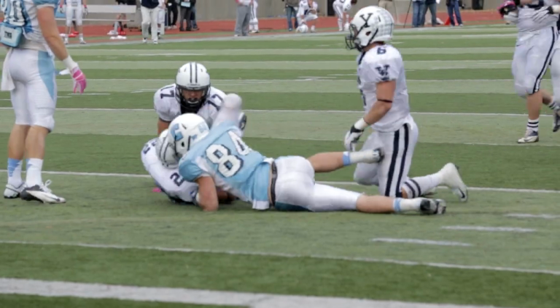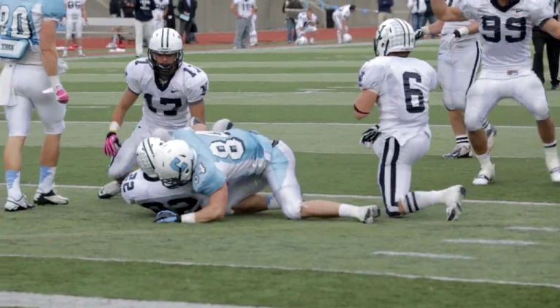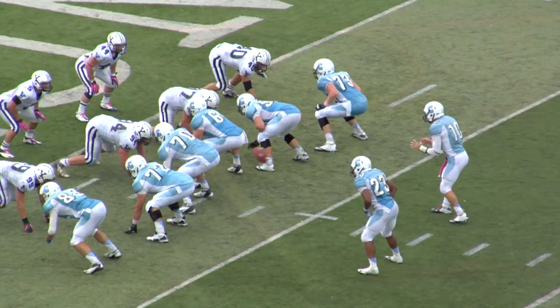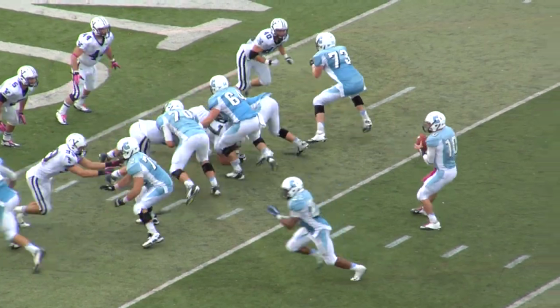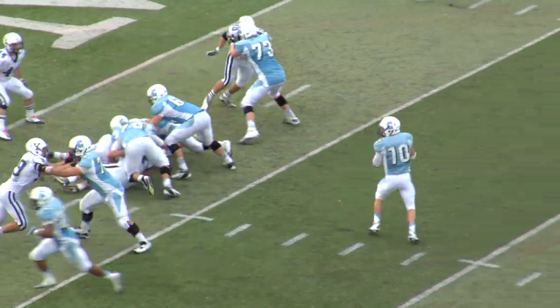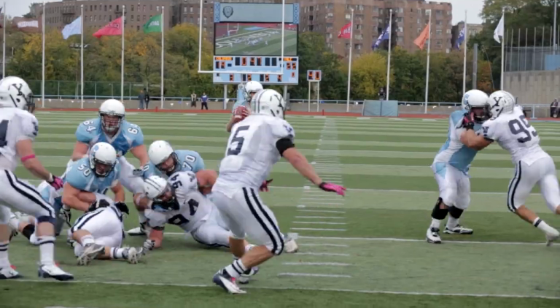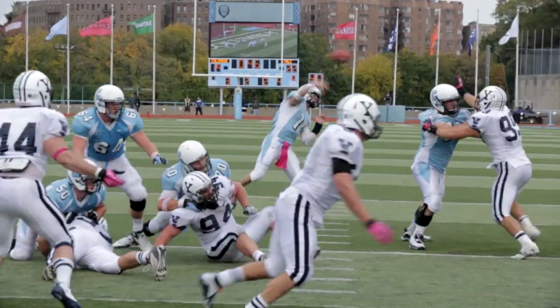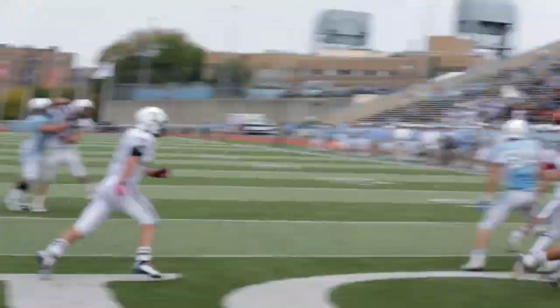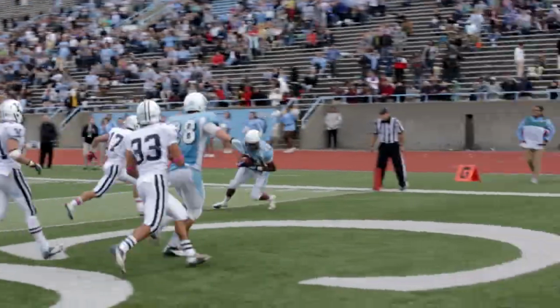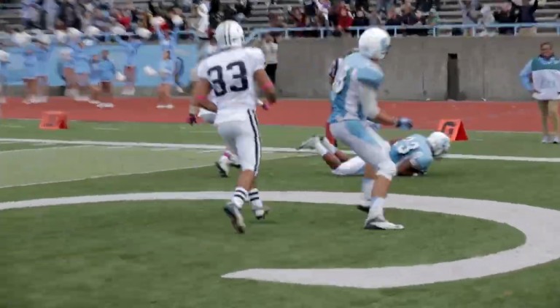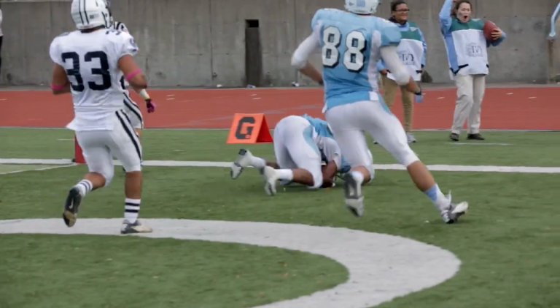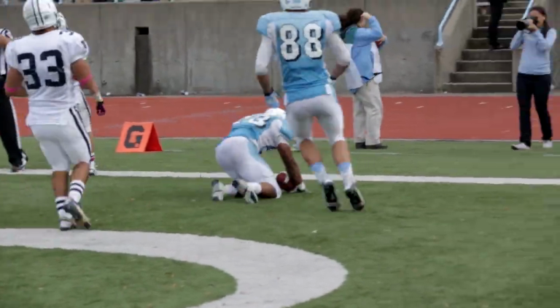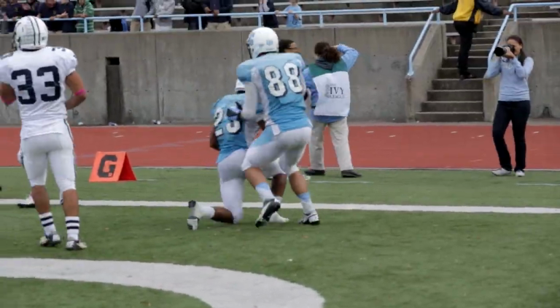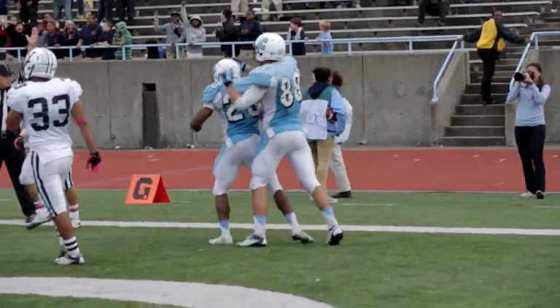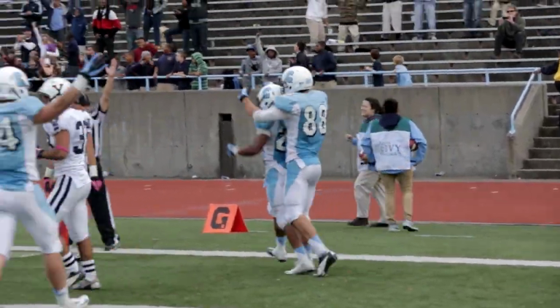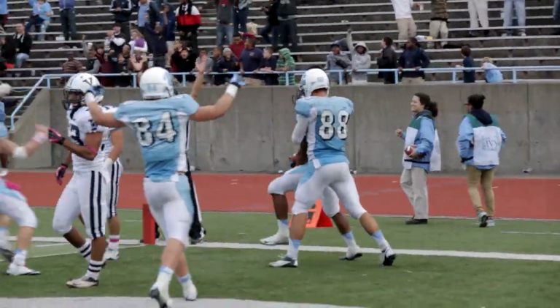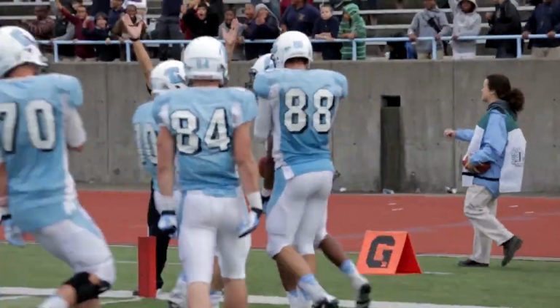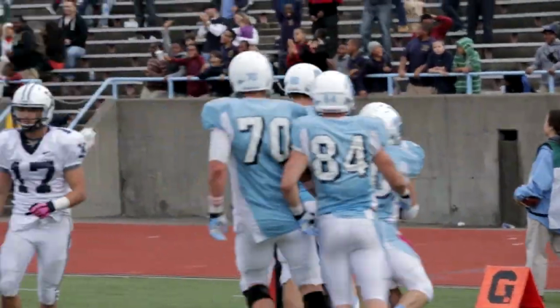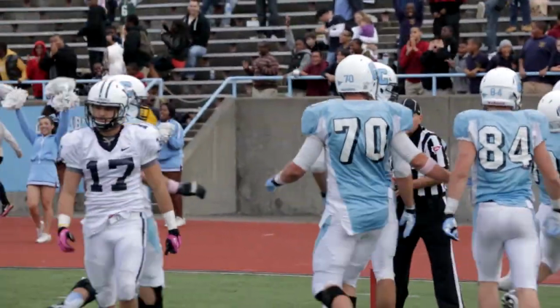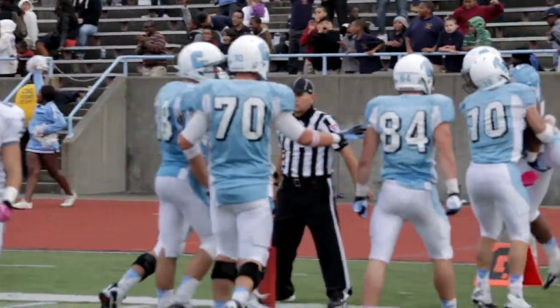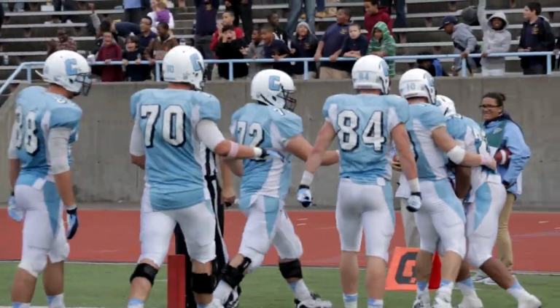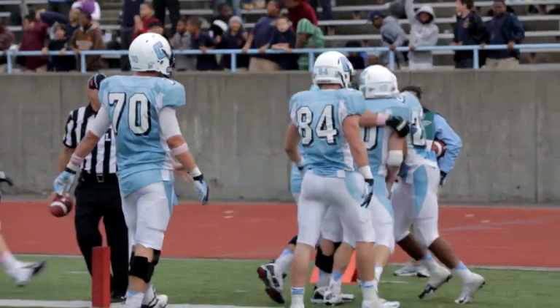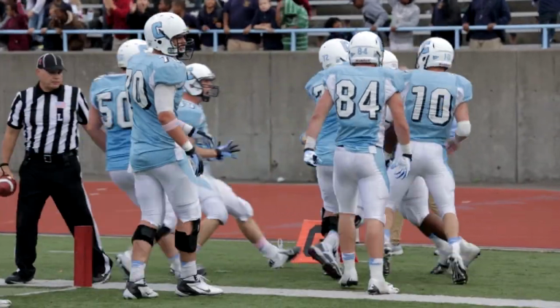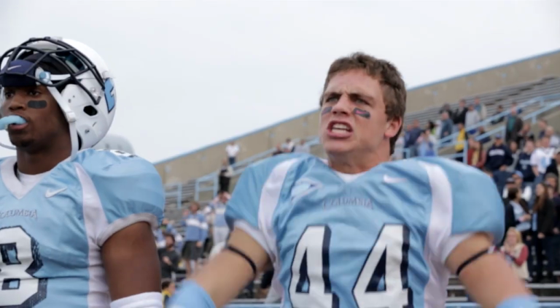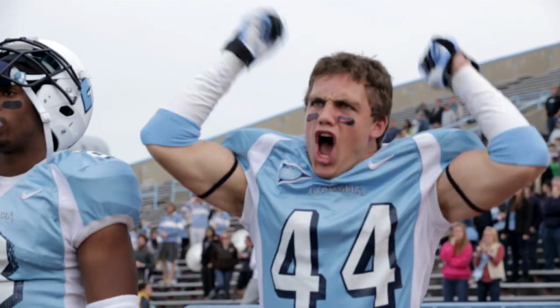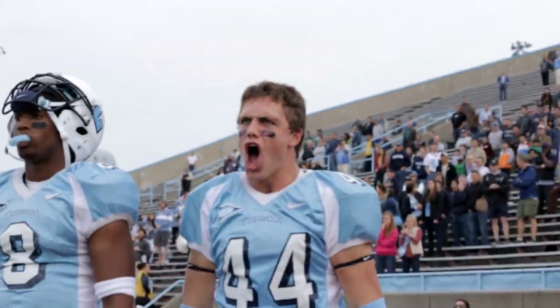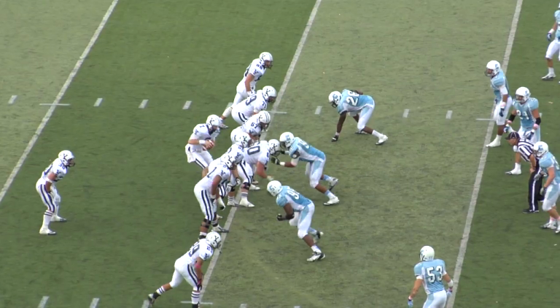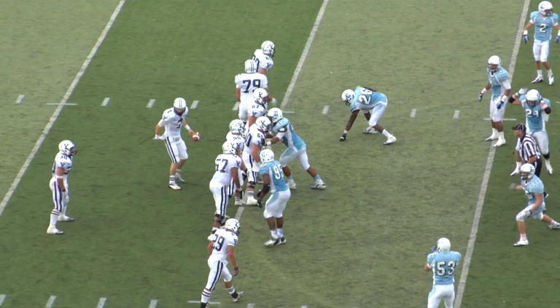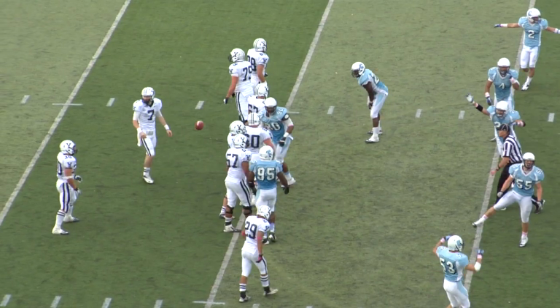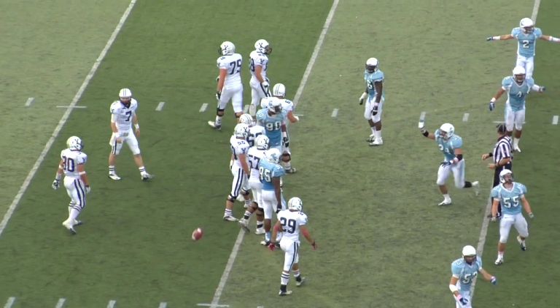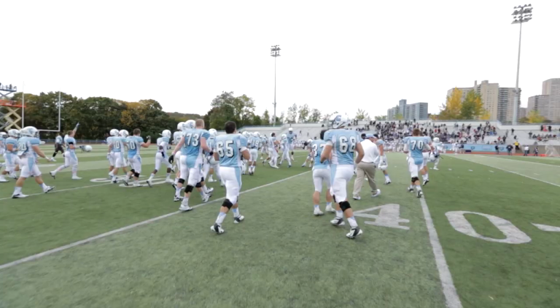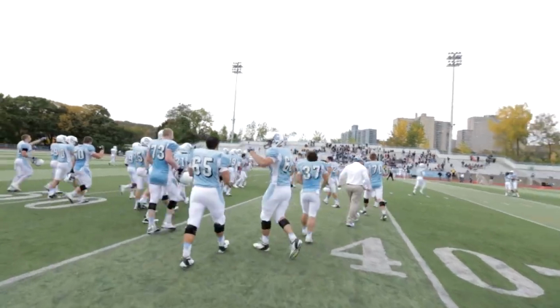Here we go again, shotgun snap. Bracket to throw, look left, throw left — touchdown! McCutus did it. And with 45 seconds left in the fourth, the Lions go in front 25-22. They don't get off a snap and Columbia wins it, the Lions beat the Bulldogs 26-22.